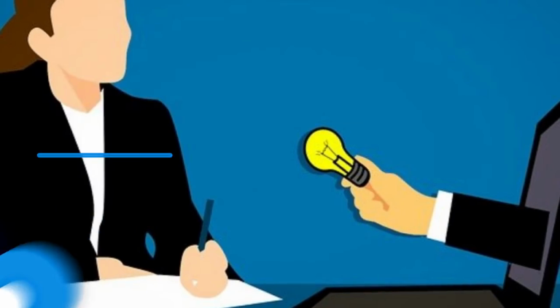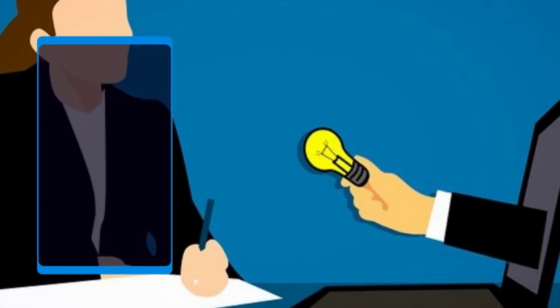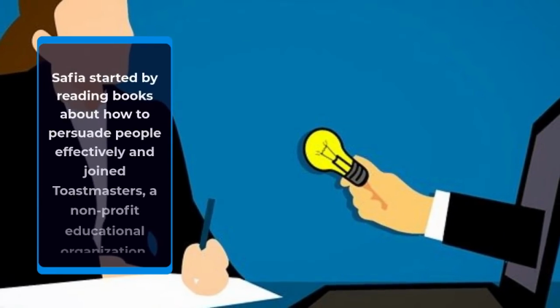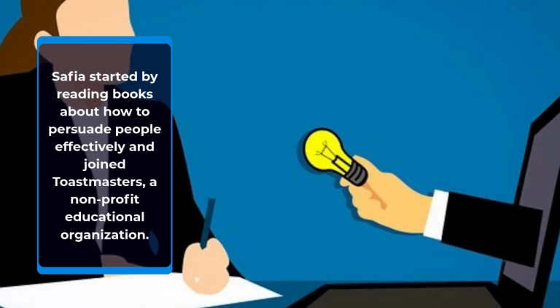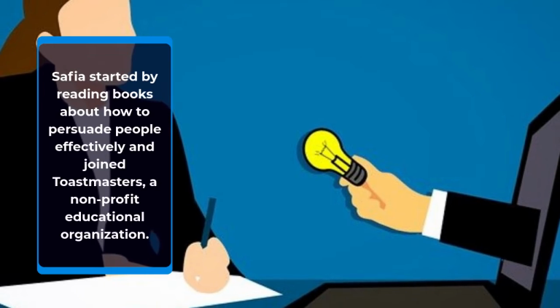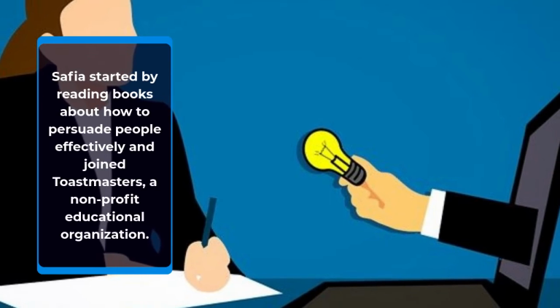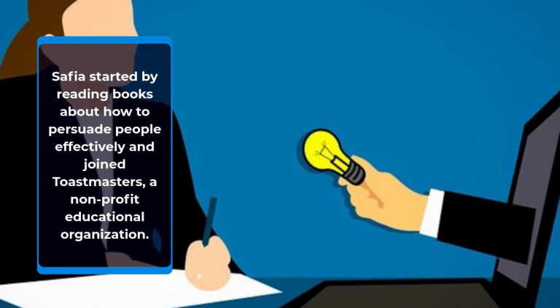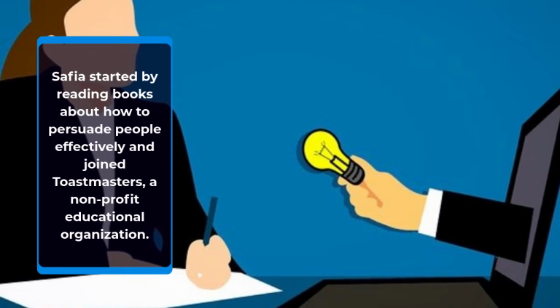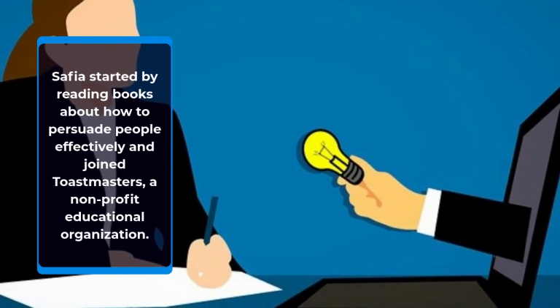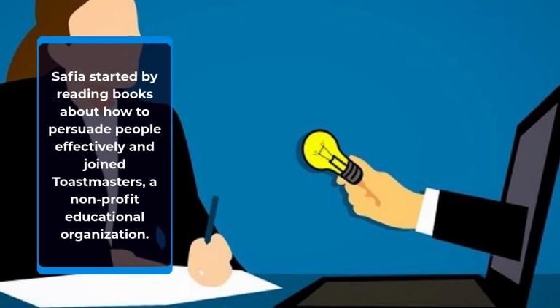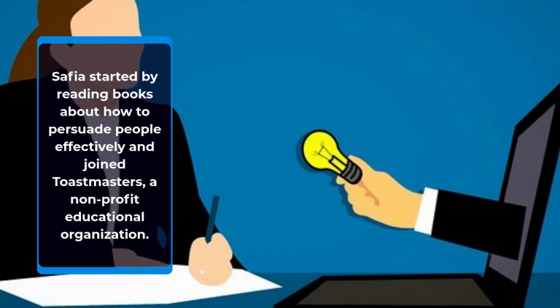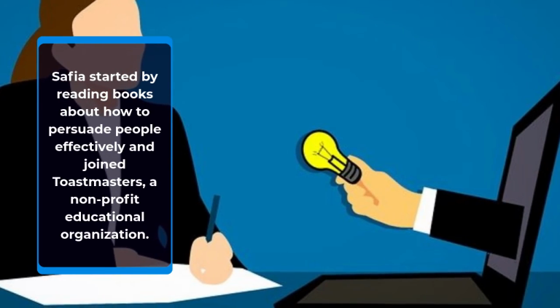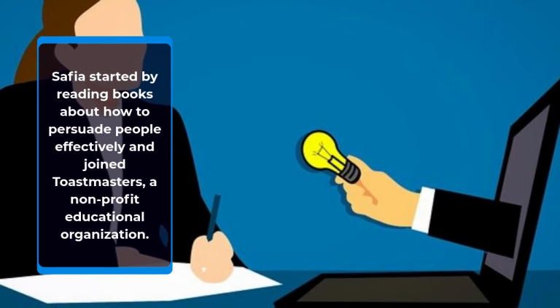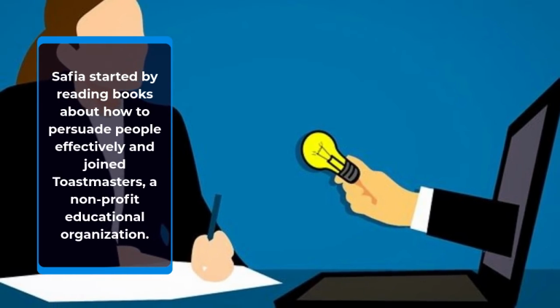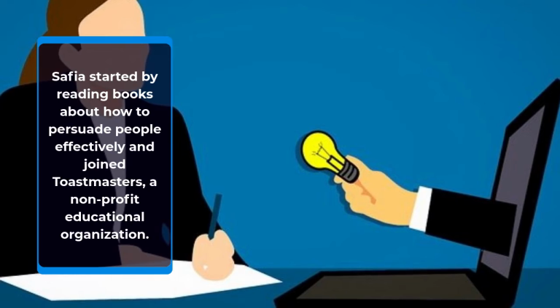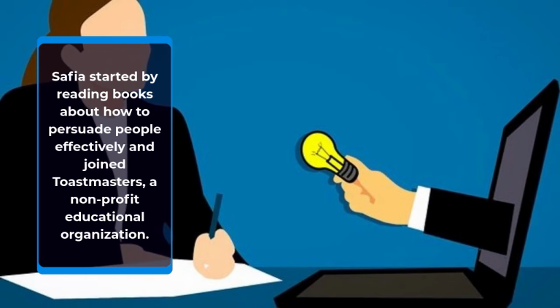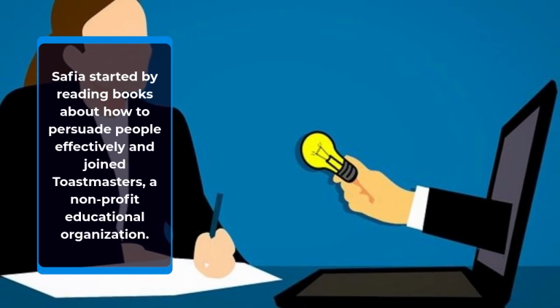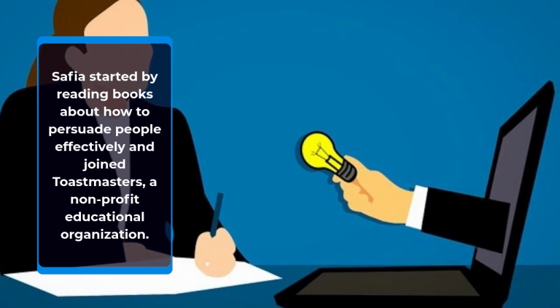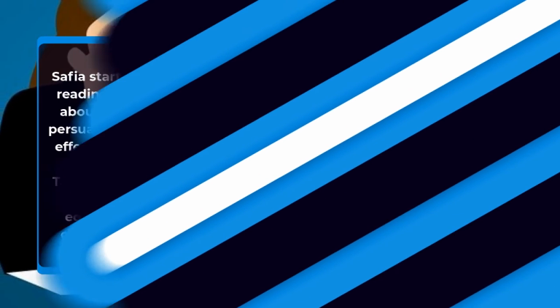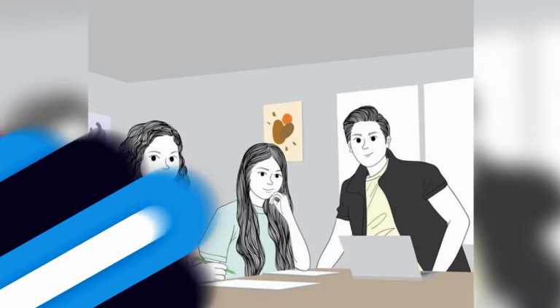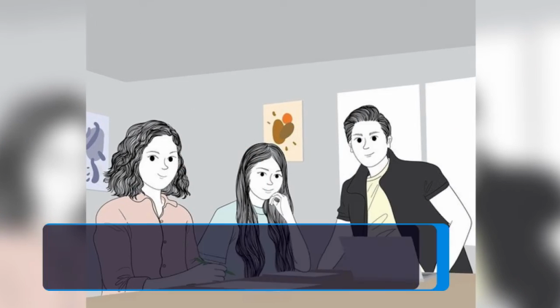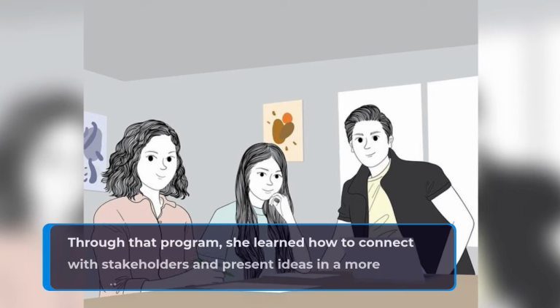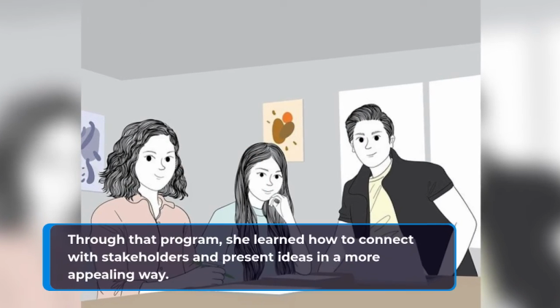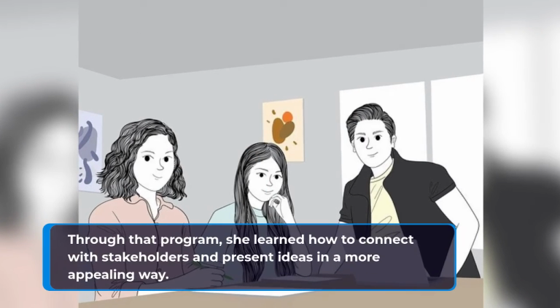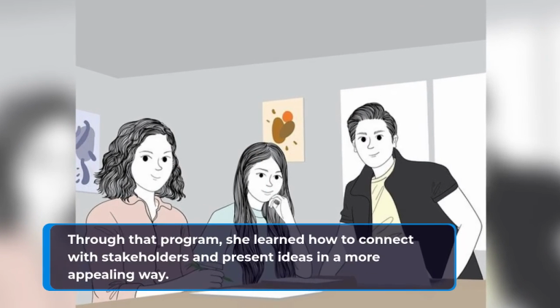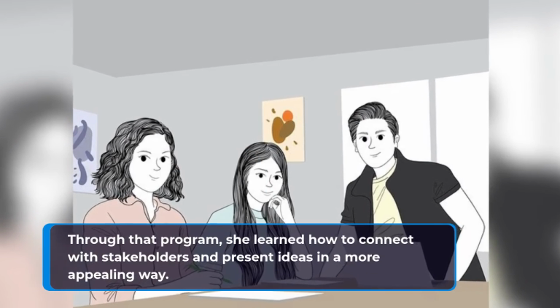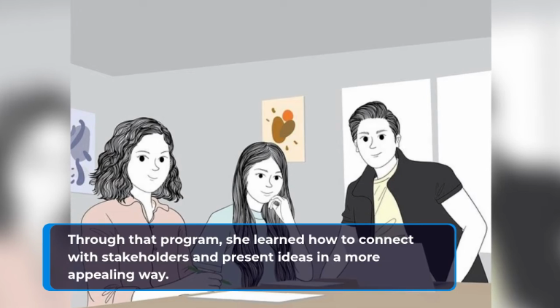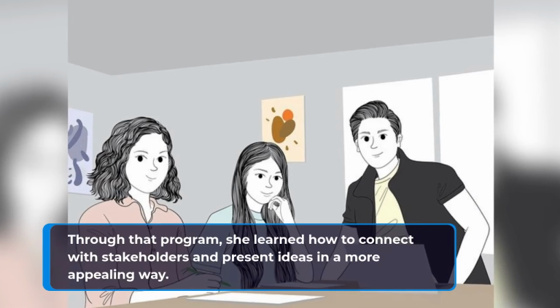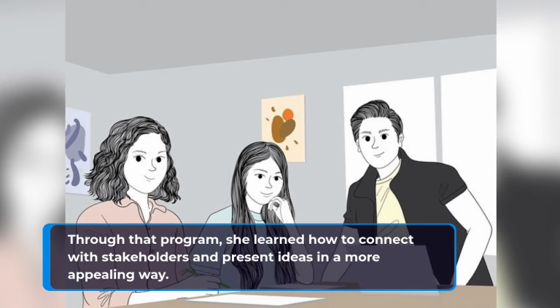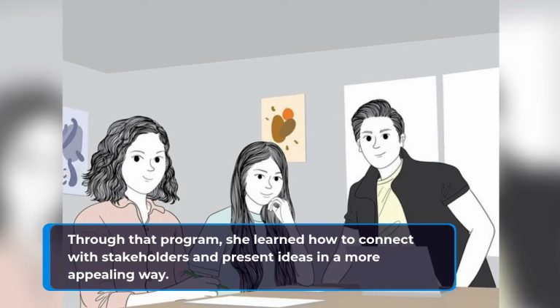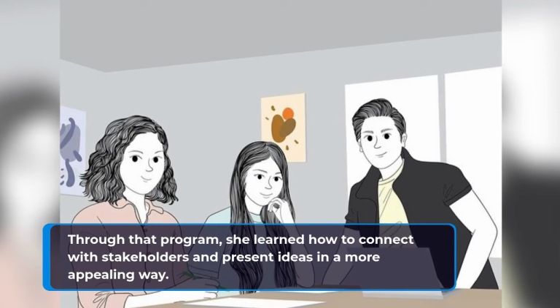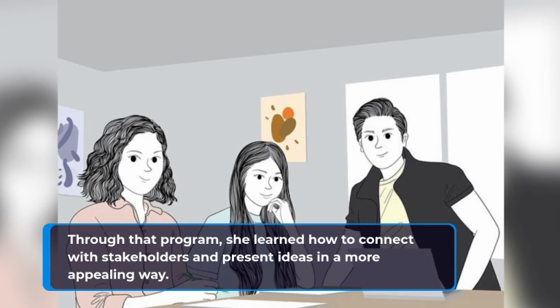Safiya started by reading books about how to persuade people effectively and joined Toastmasters, a non-profit educational organization. Through that program, she learned how to connect with stakeholders and present ideas in a more appealing way.